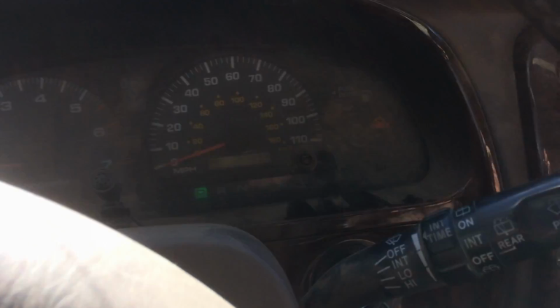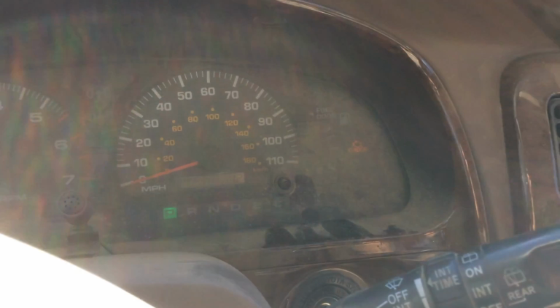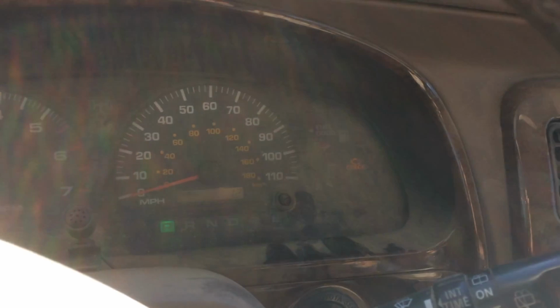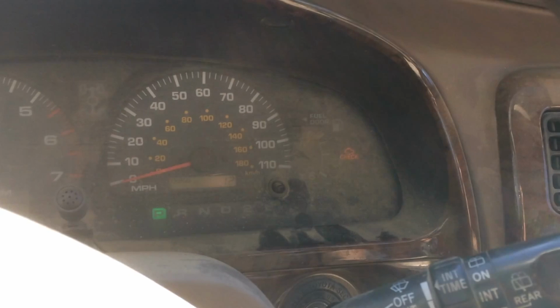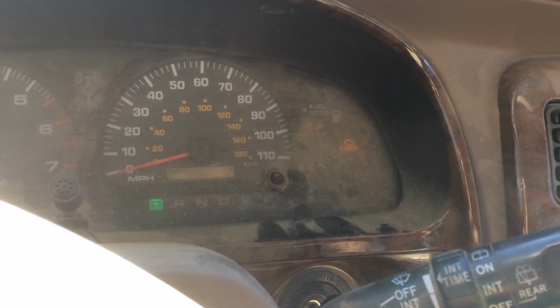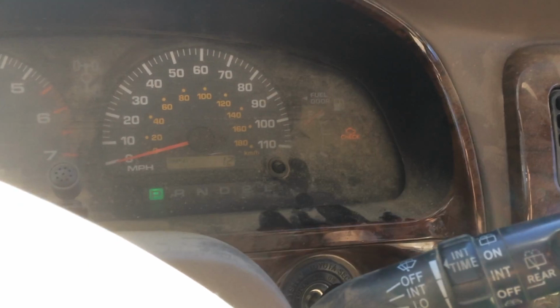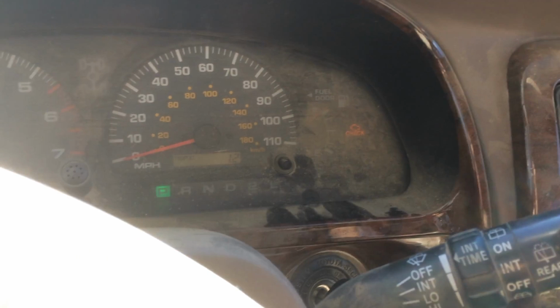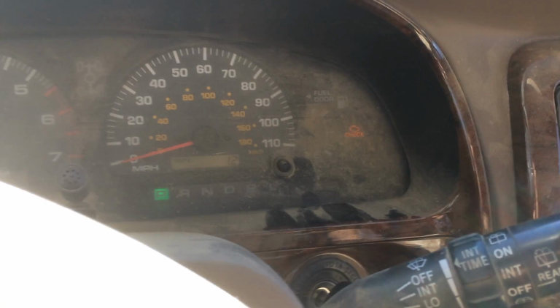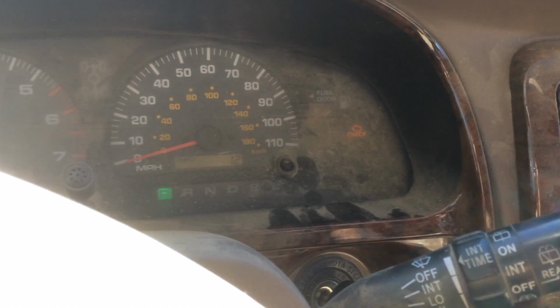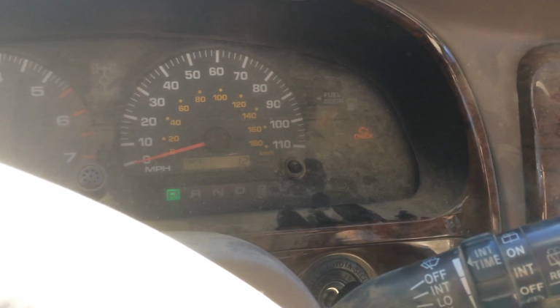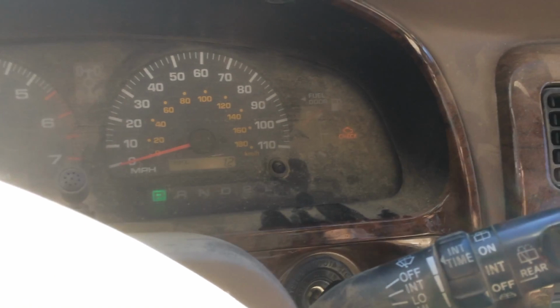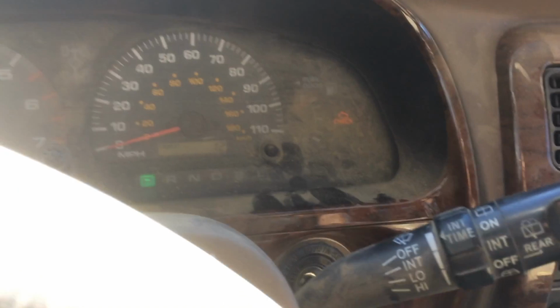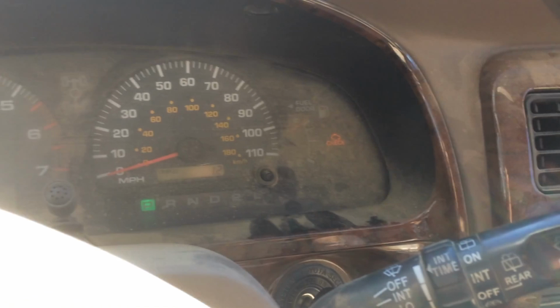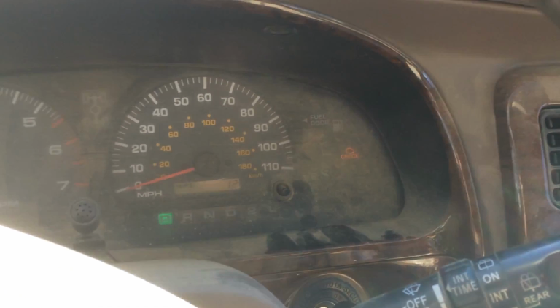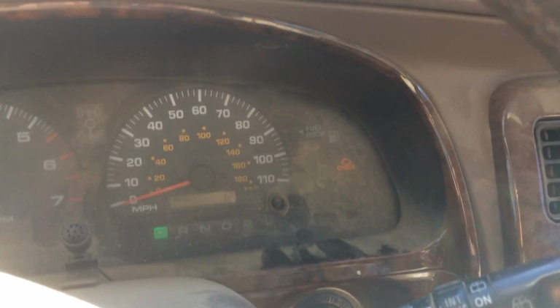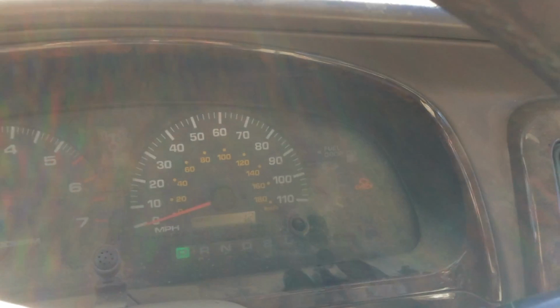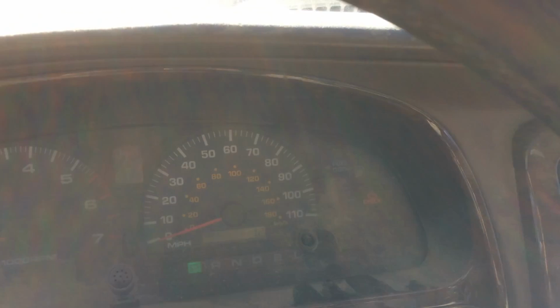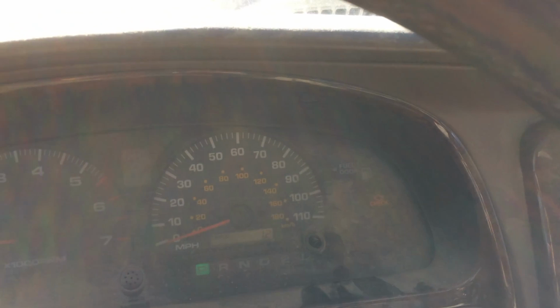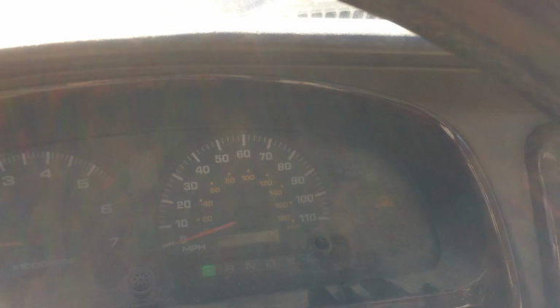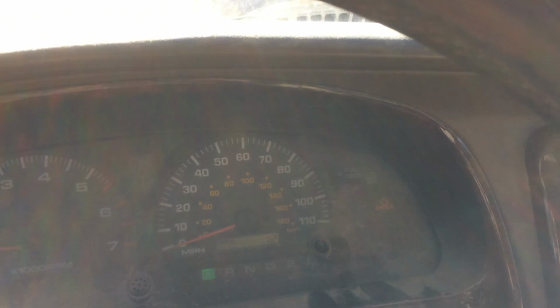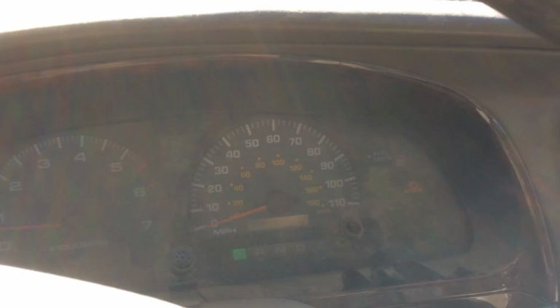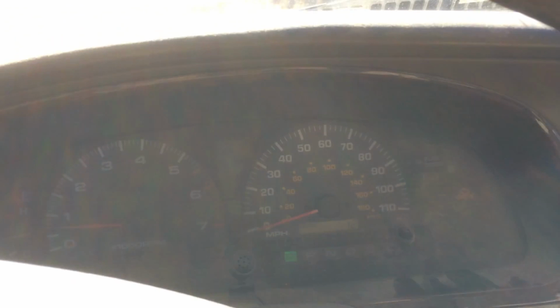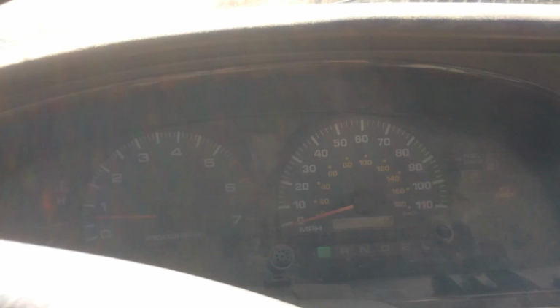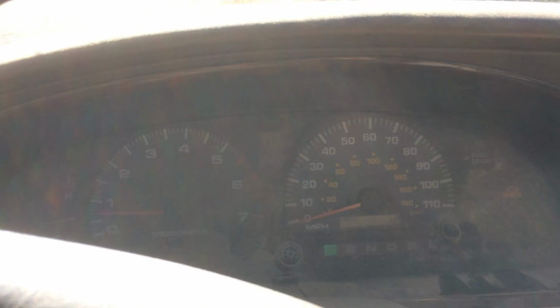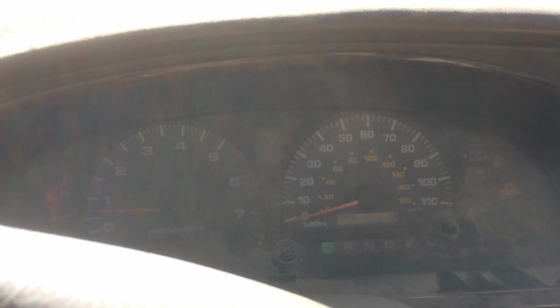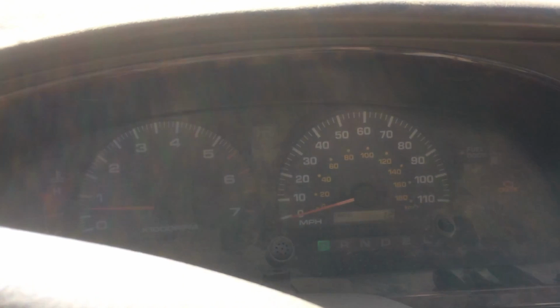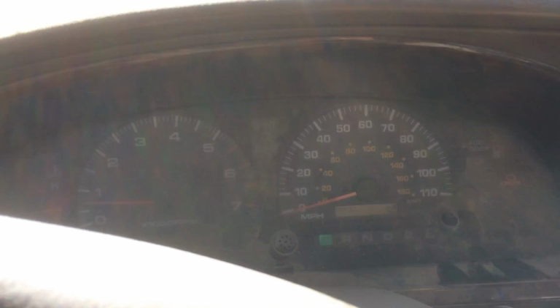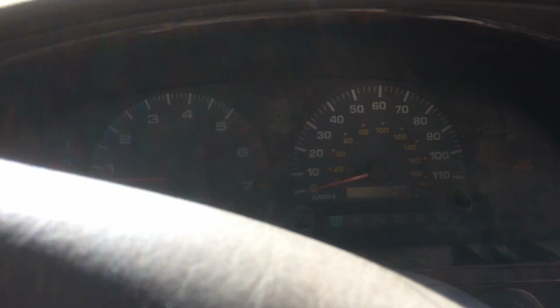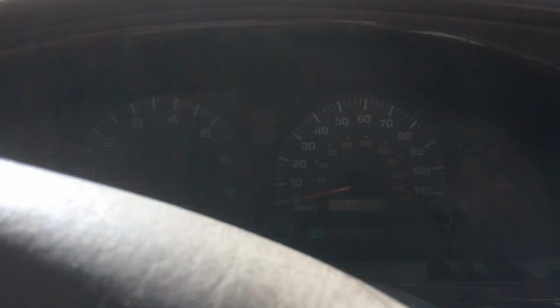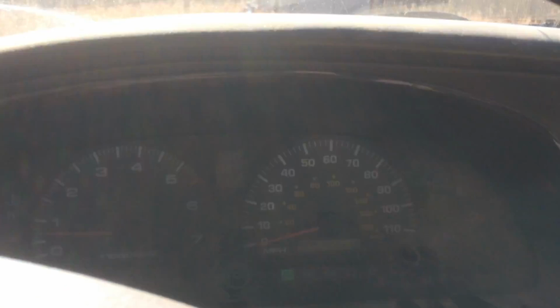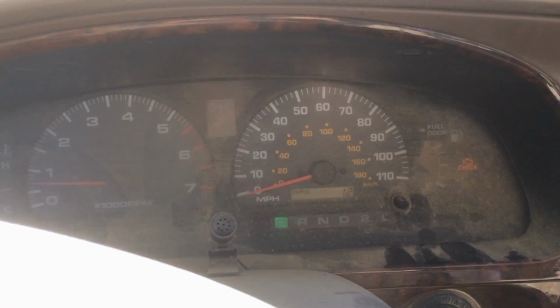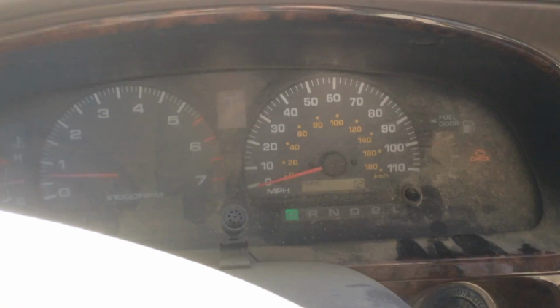Some ridiculous electronic issues going on here. The neutral safety switch check engine light has been turned on, but it's not necessarily related to that. So I'm going to replace the circuit board behind the dashboard and do a follow-up. Hopefully it works.